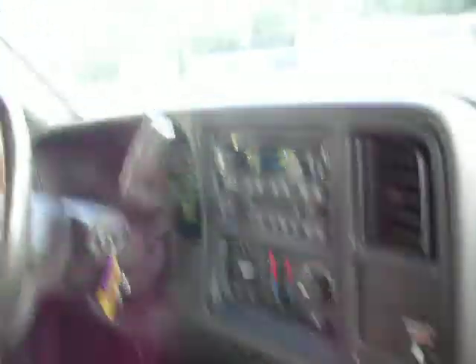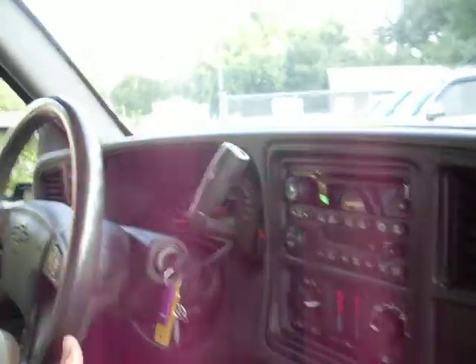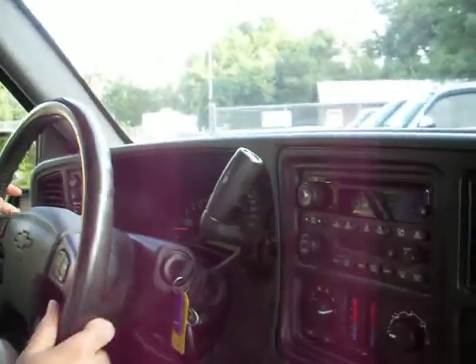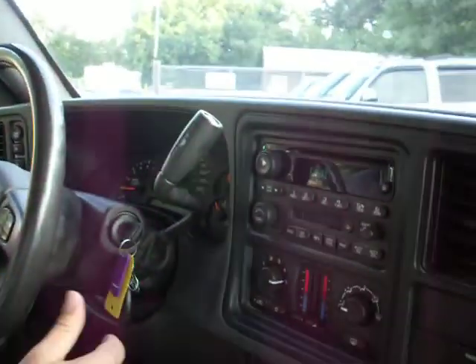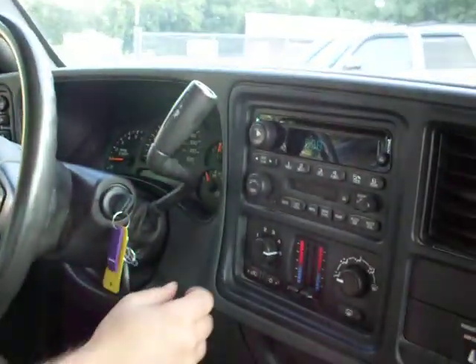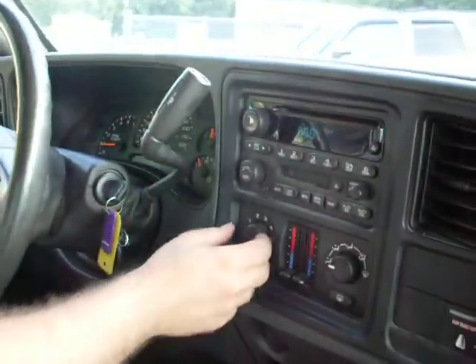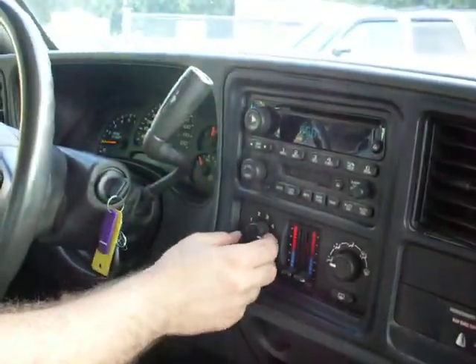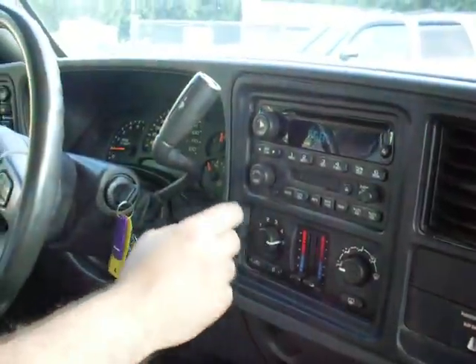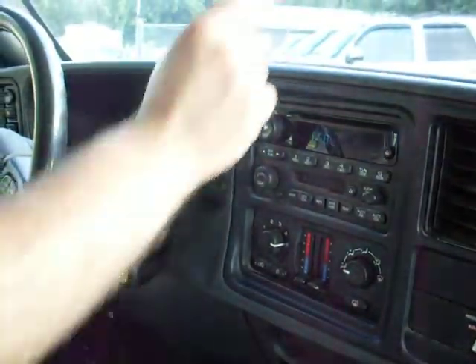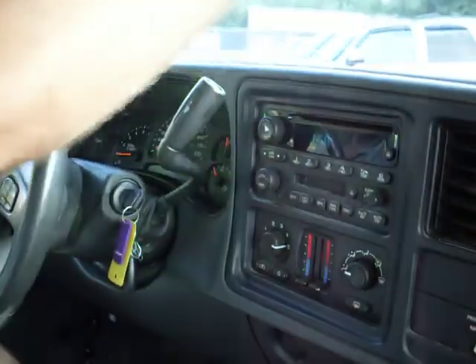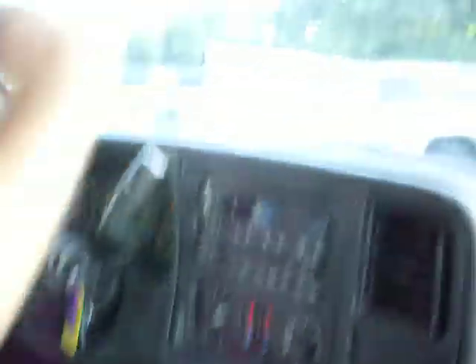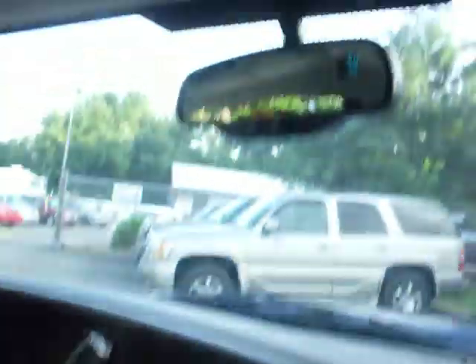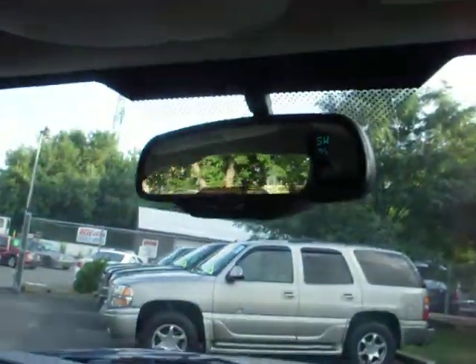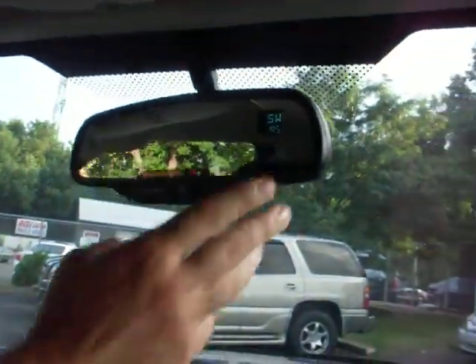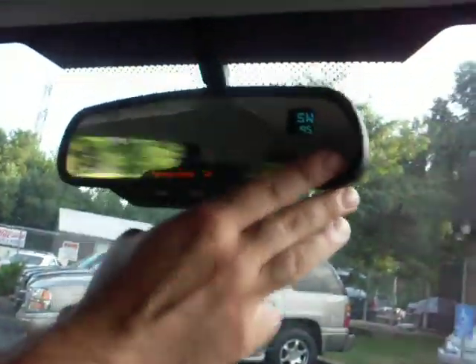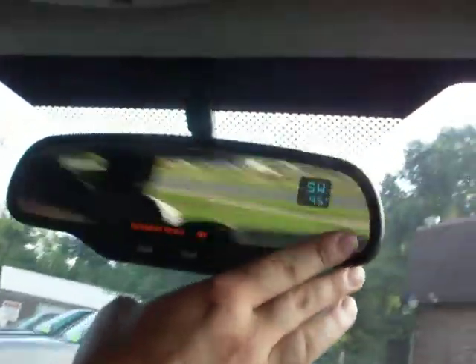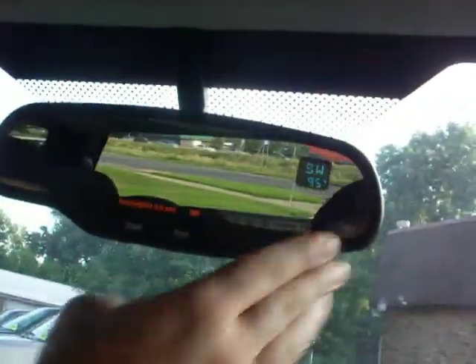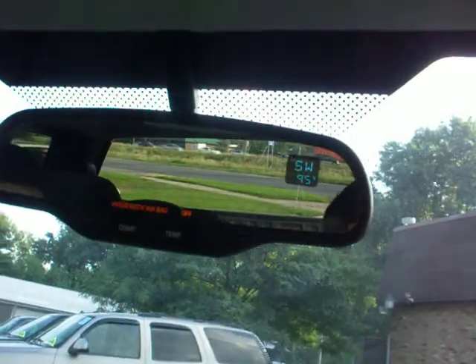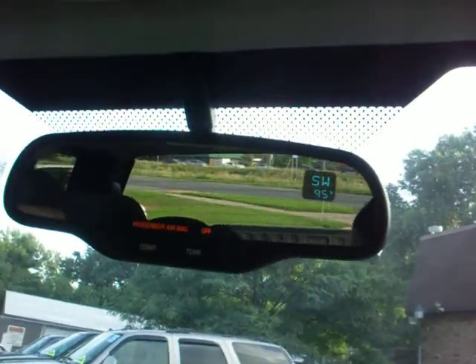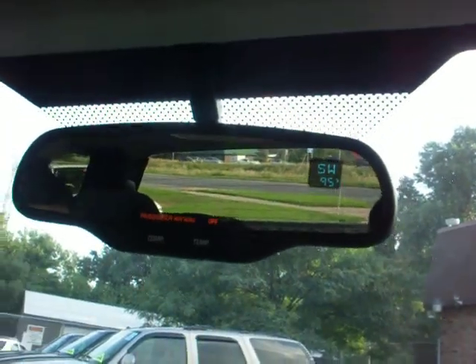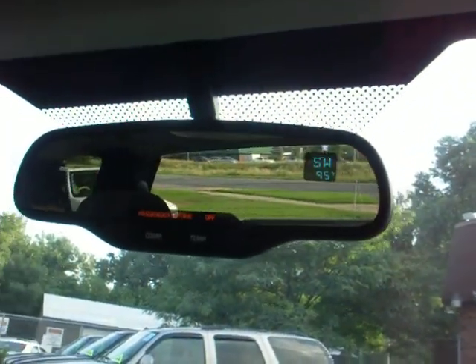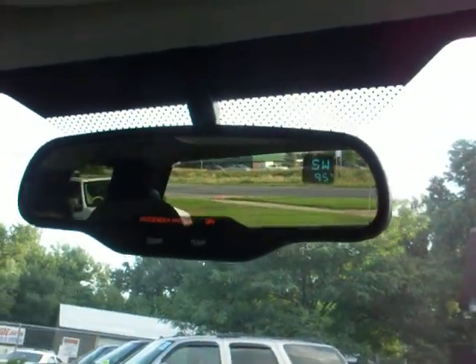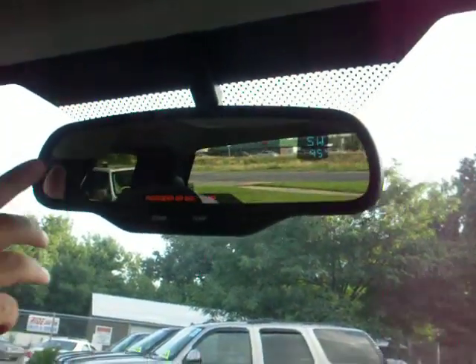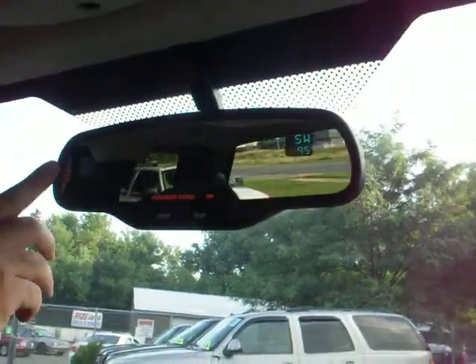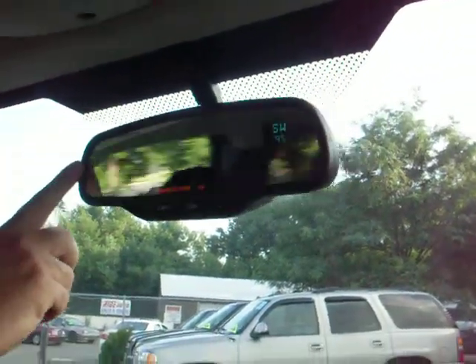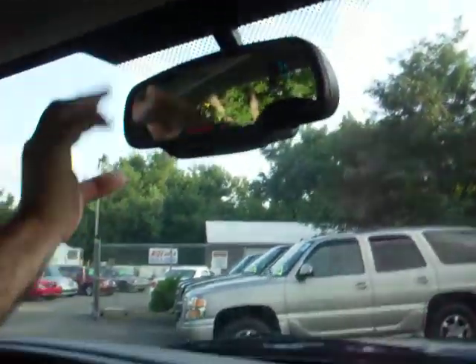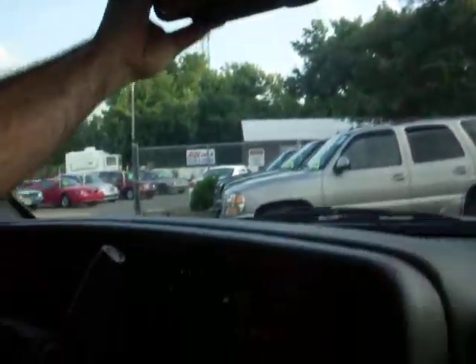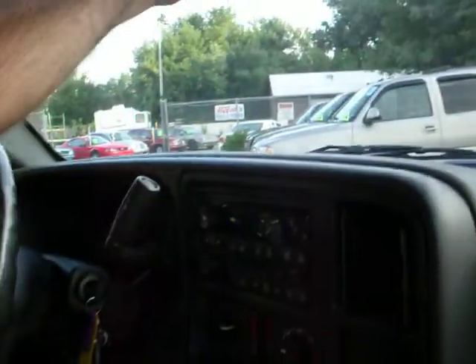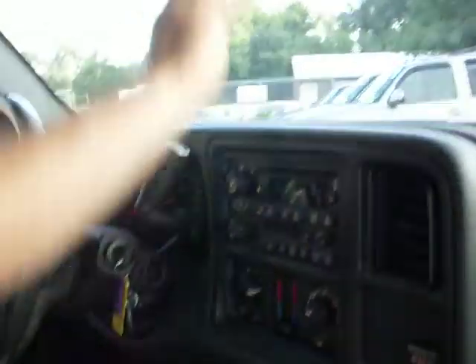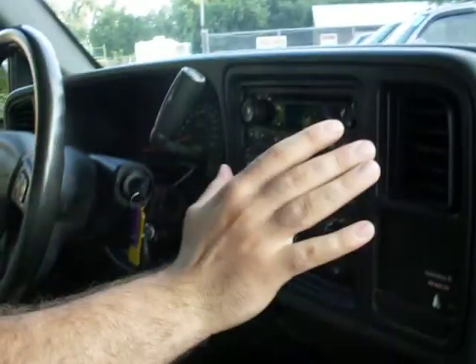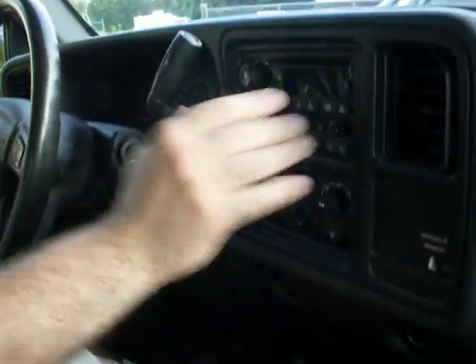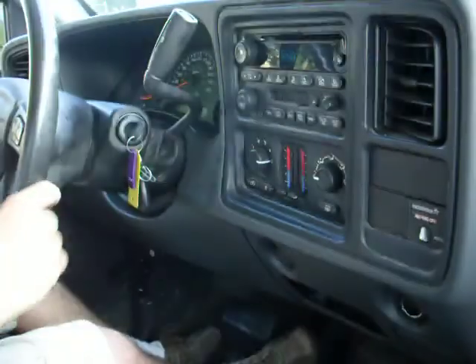Today it's about 100 degrees. With the humidity it reads 95, so with the humidity it's about 110, and the AC is ice cold.